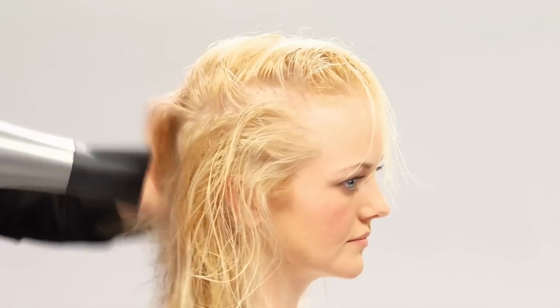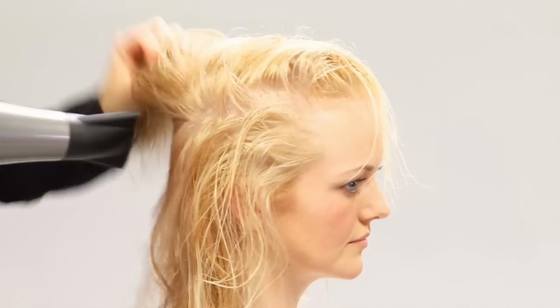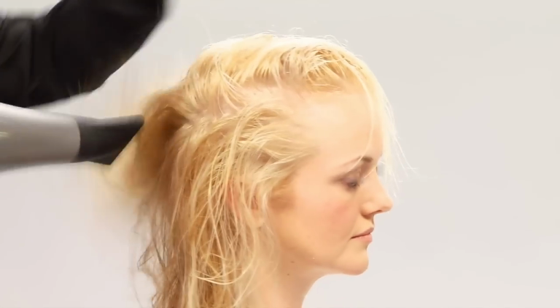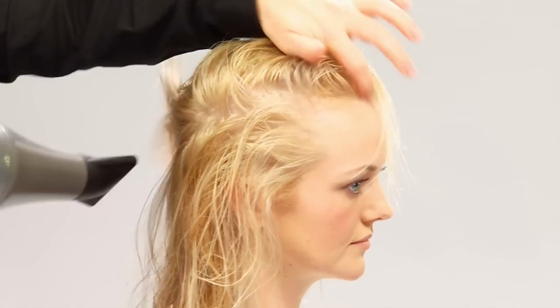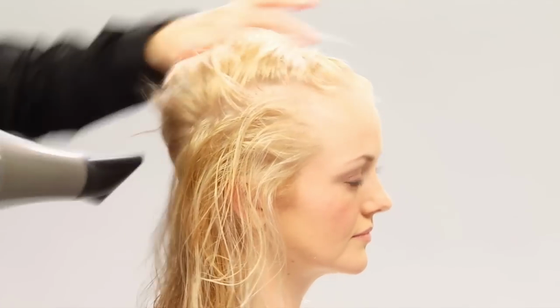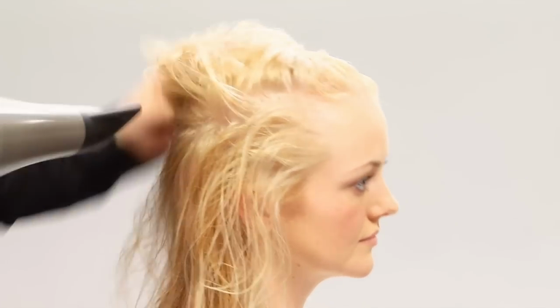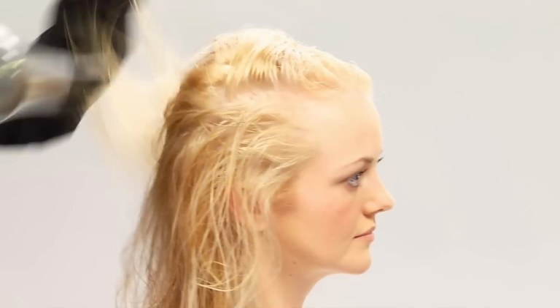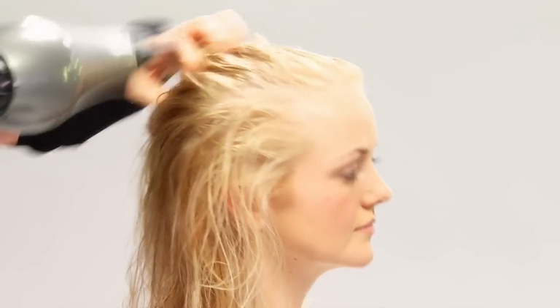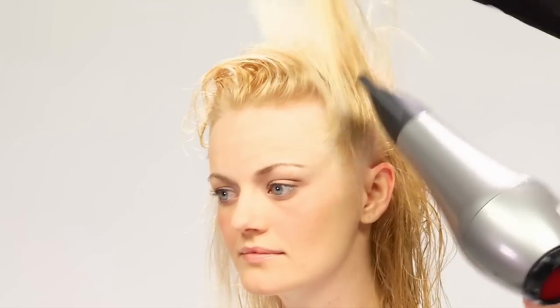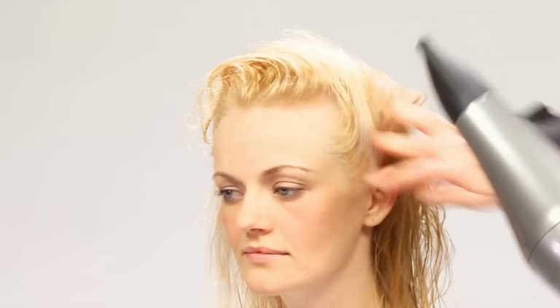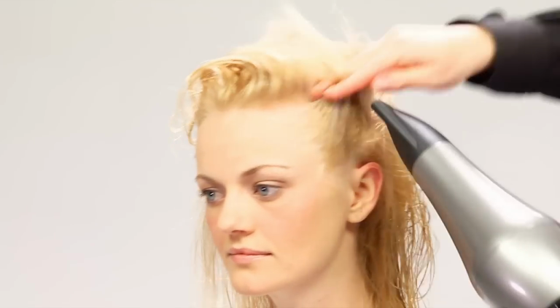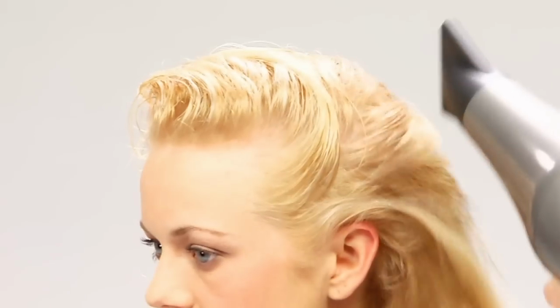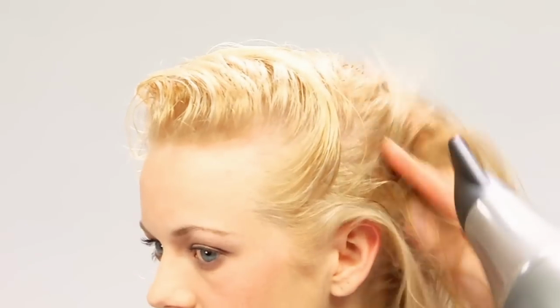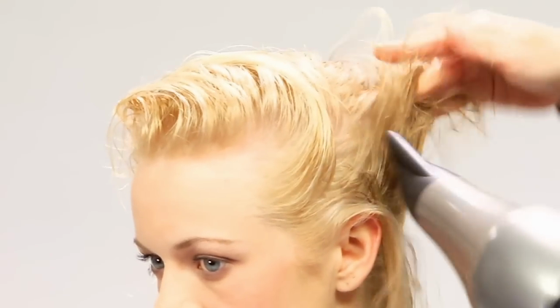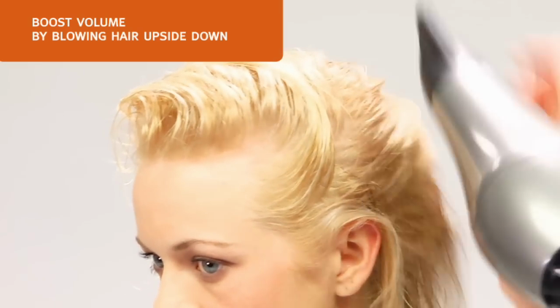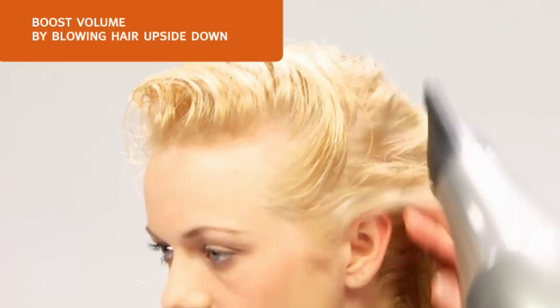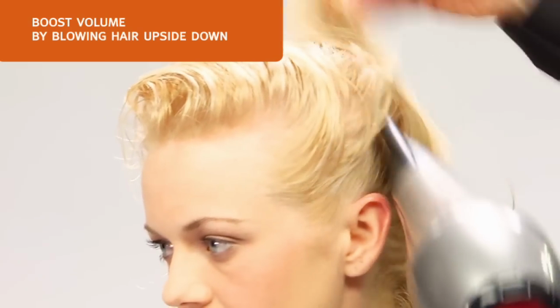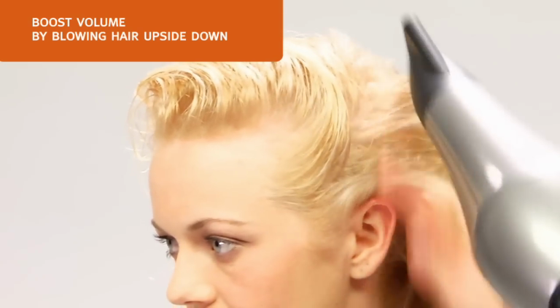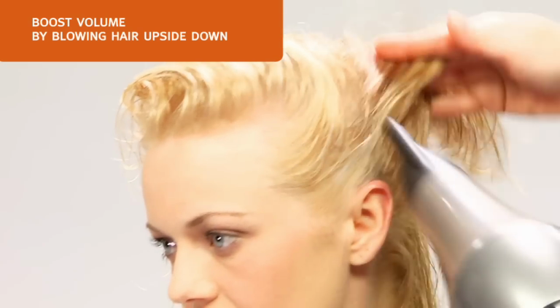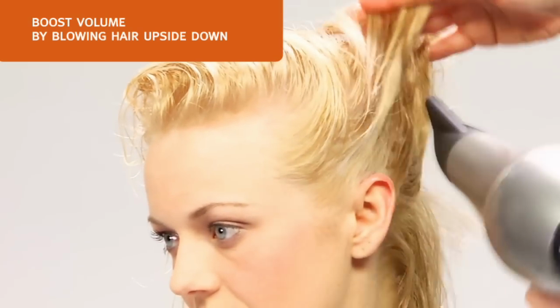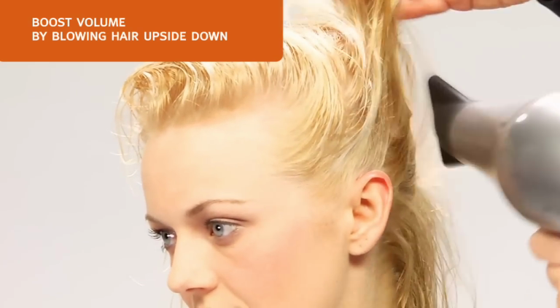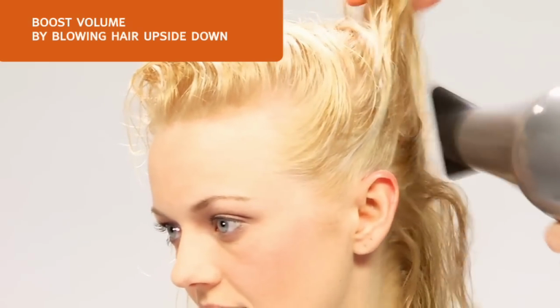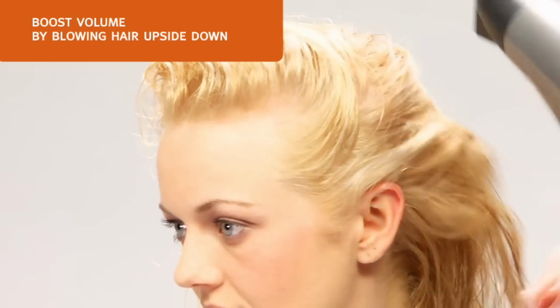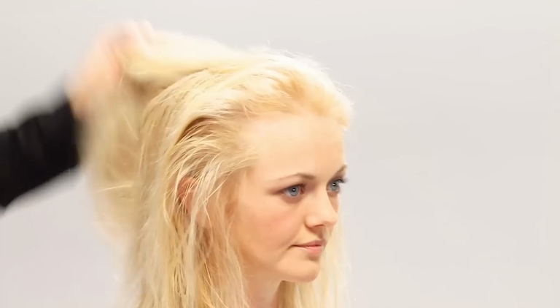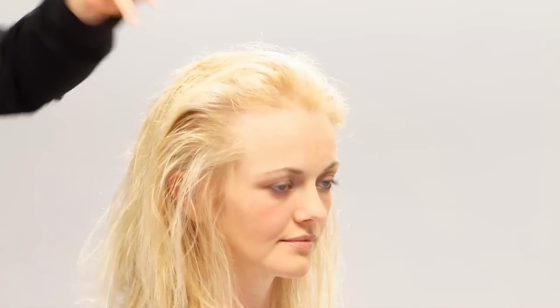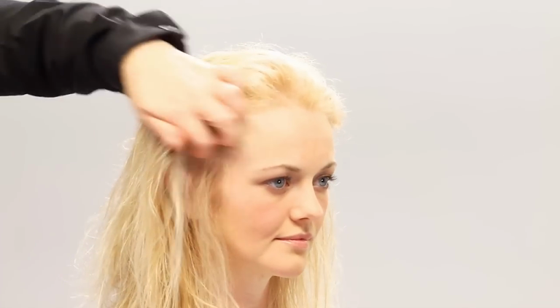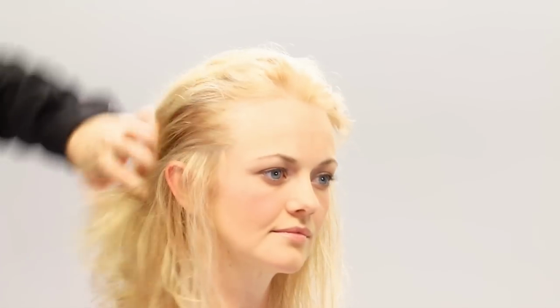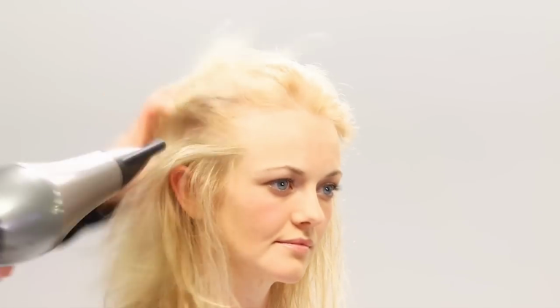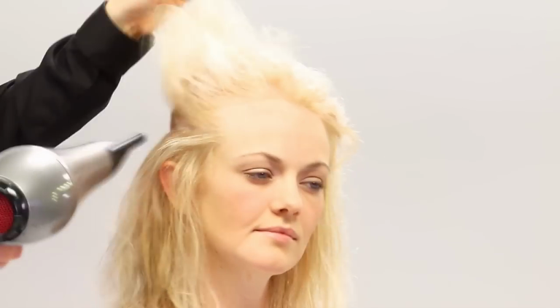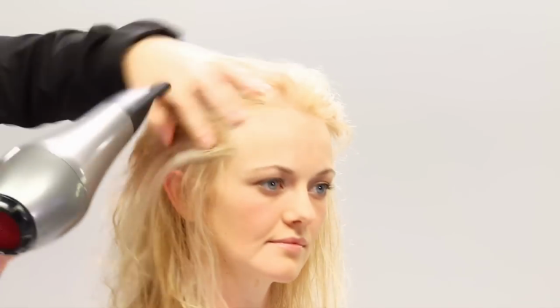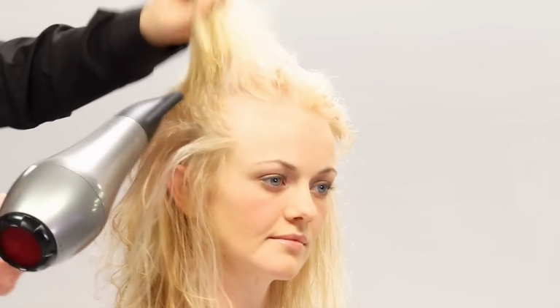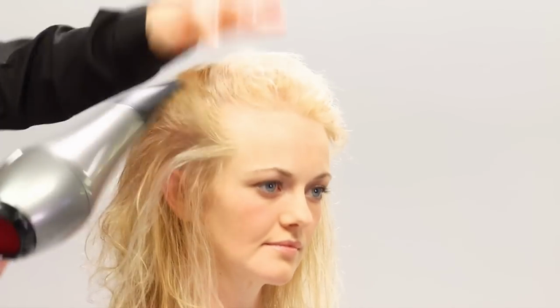Next, we'll rough dry Sarah's hair. This will make the process go faster. You can also blow dry your hair upside down to boost volume. As you can see, Sarah's hair is already starting to get volume.